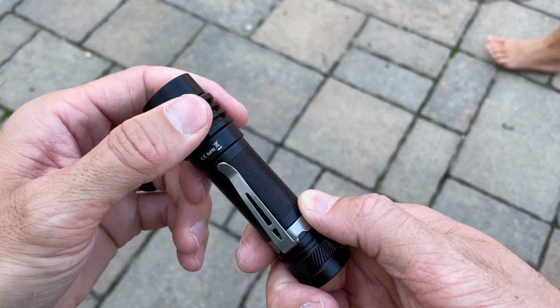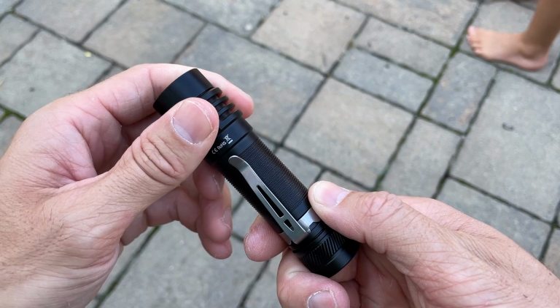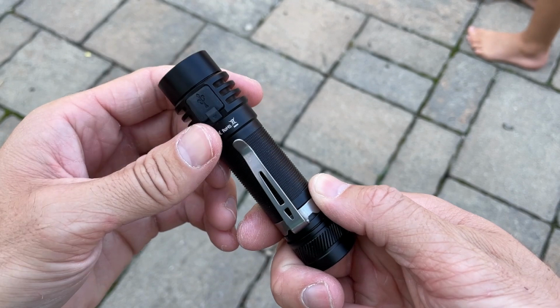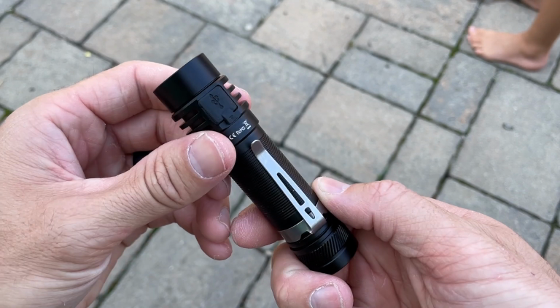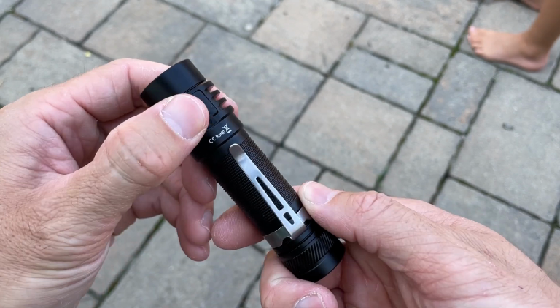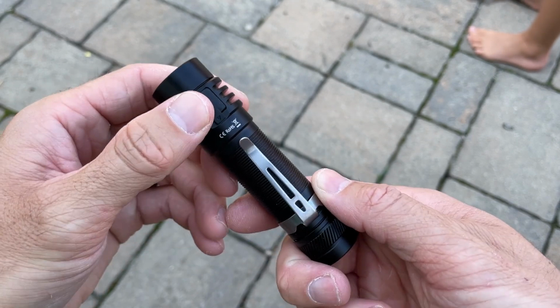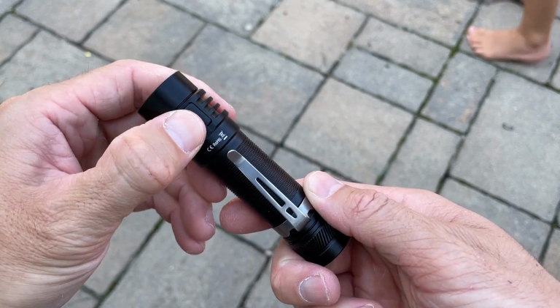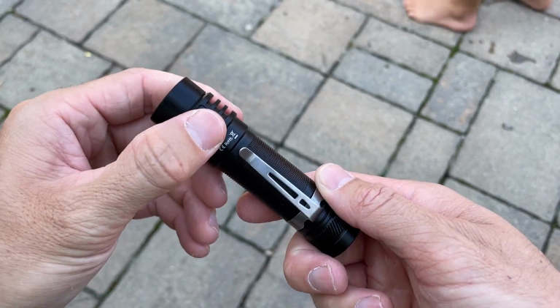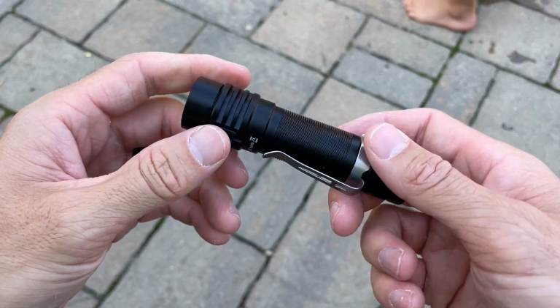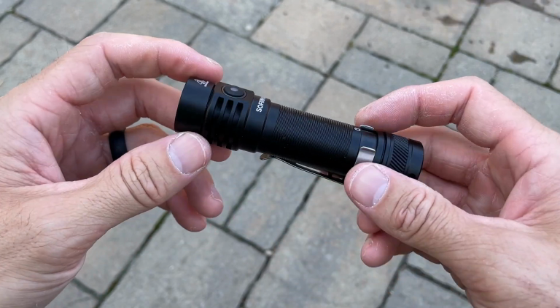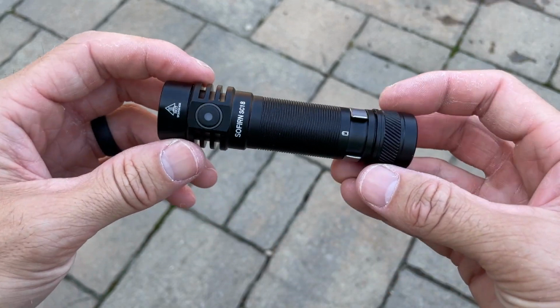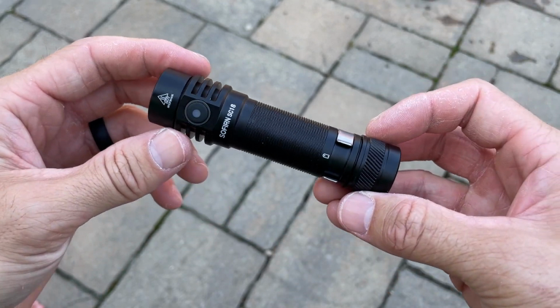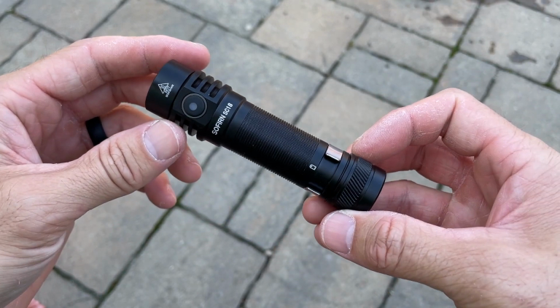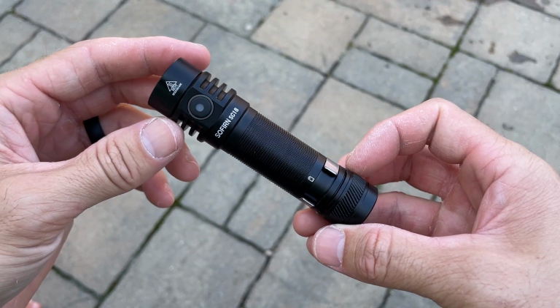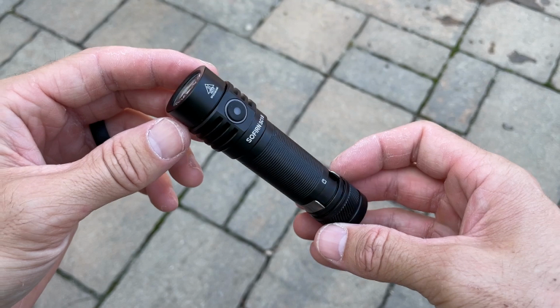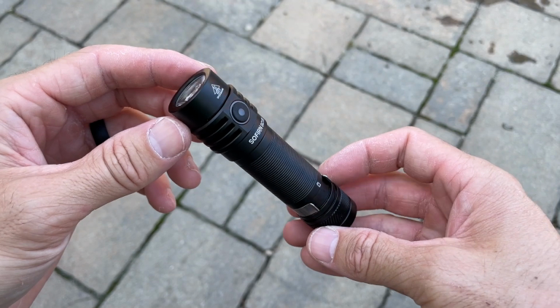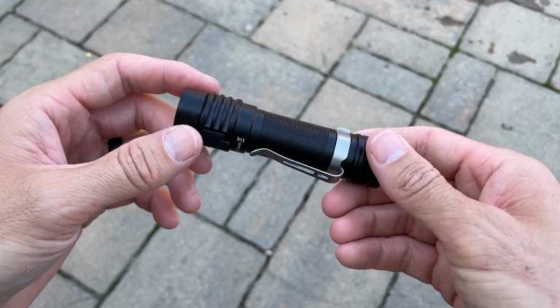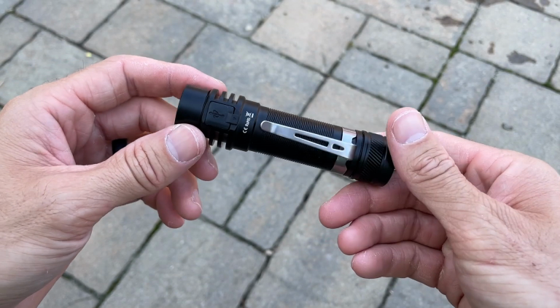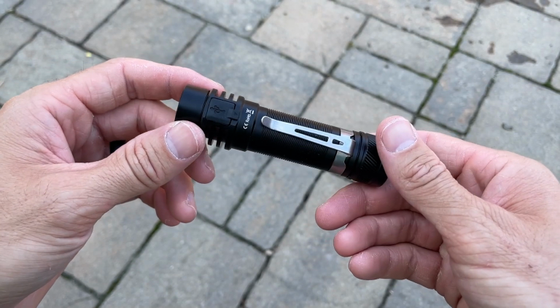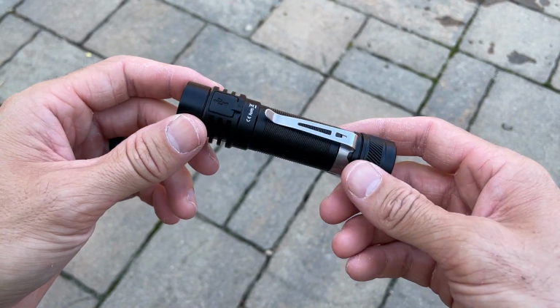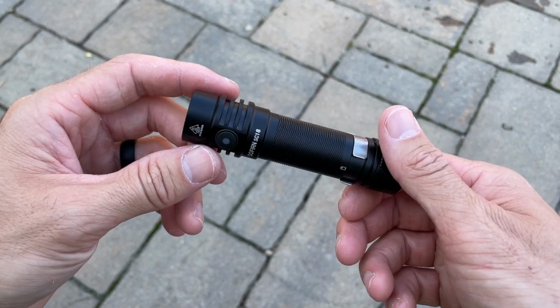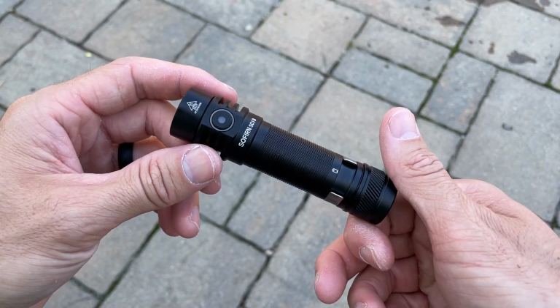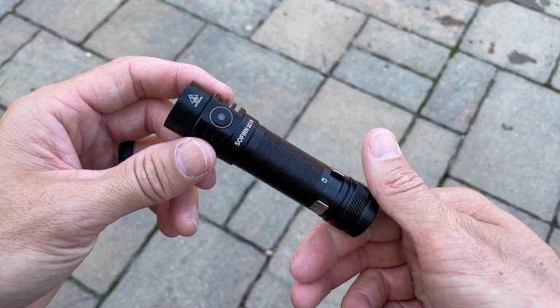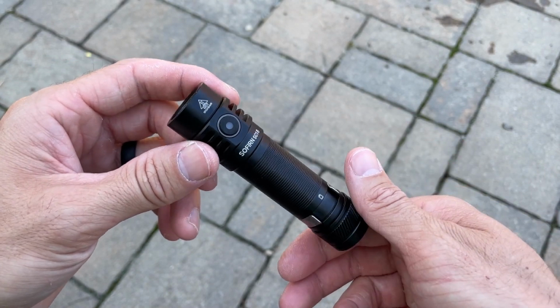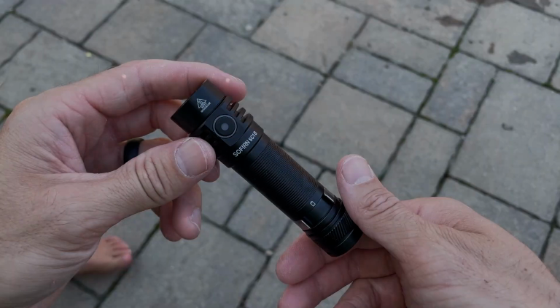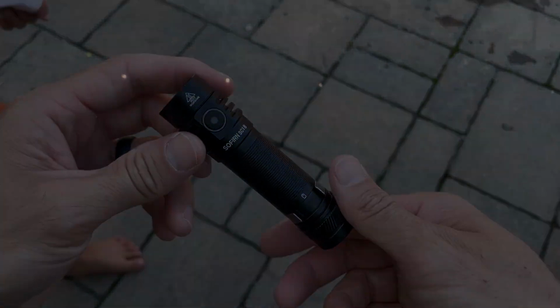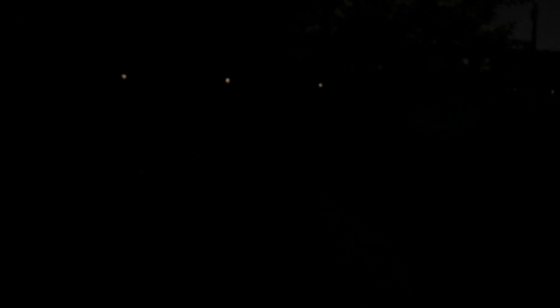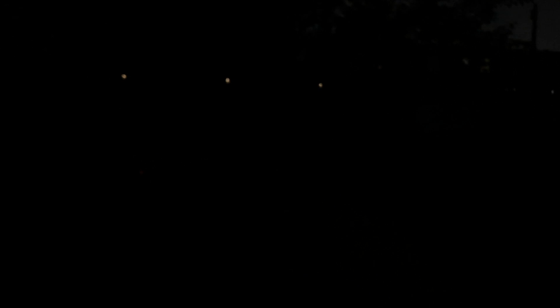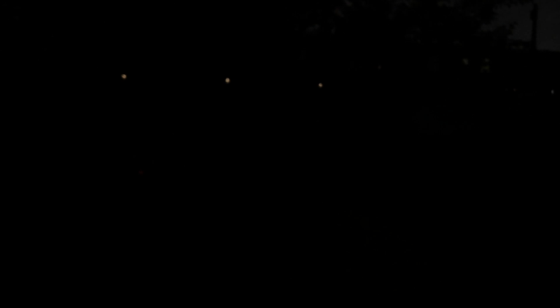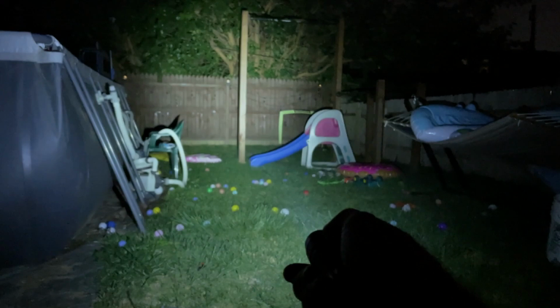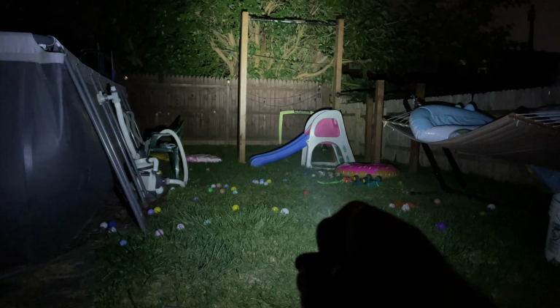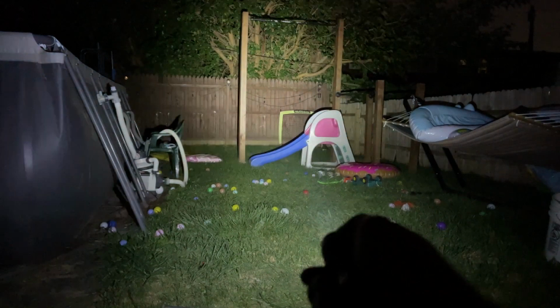There's a good battery life here. It has 23 hours of runtime on the low mode of 100 lumens, and there is a fast charge function where it can be fully charged in only about two hours' time.